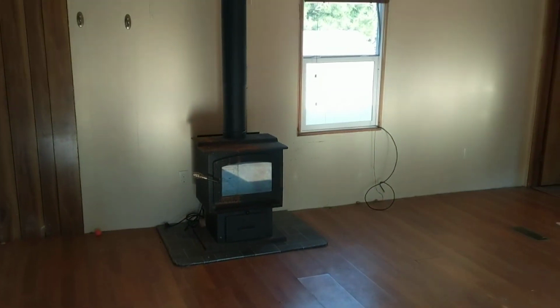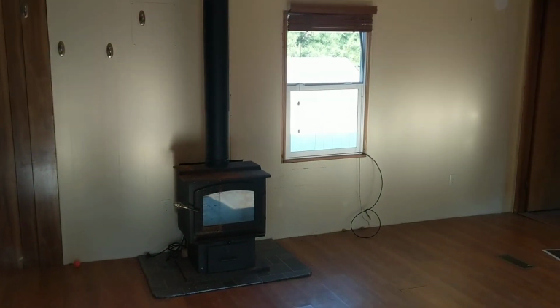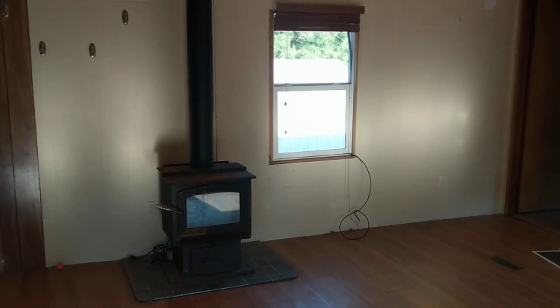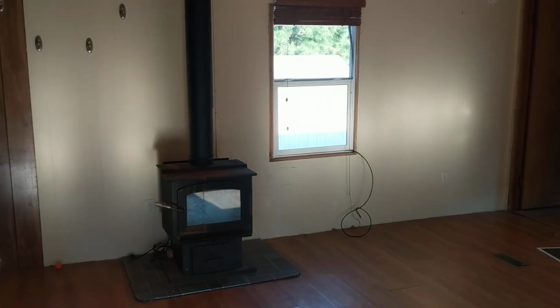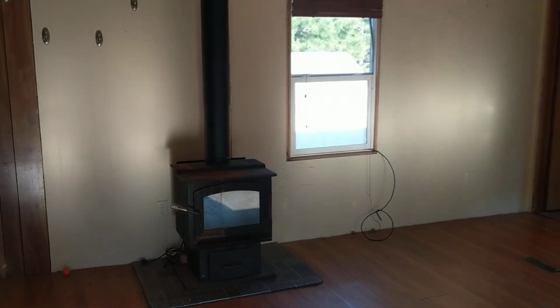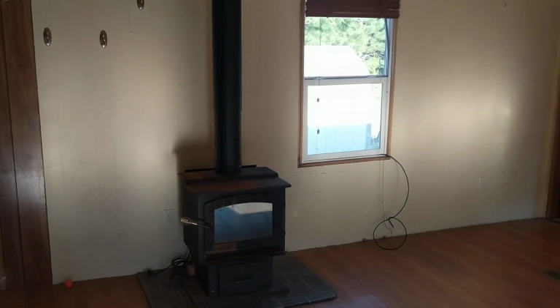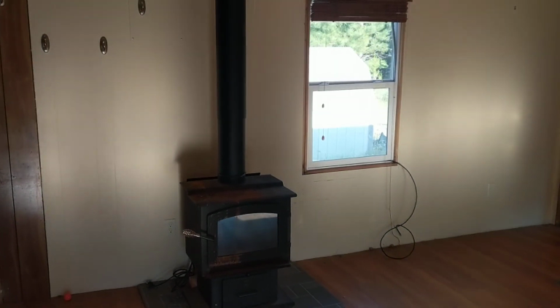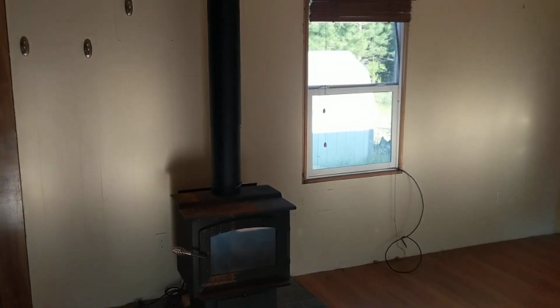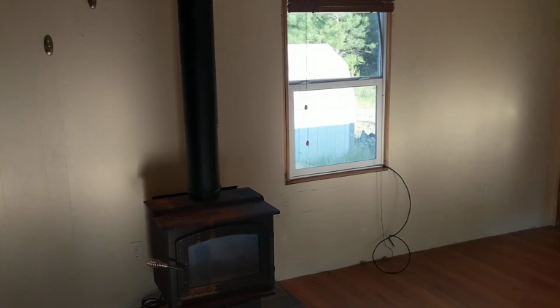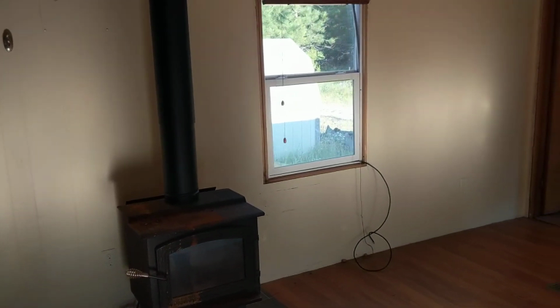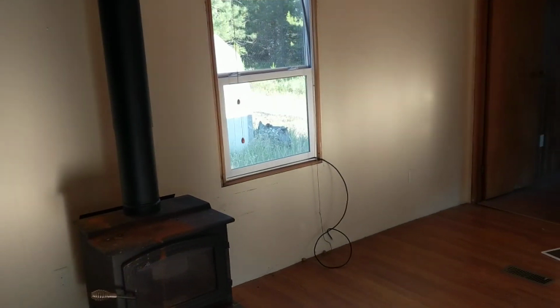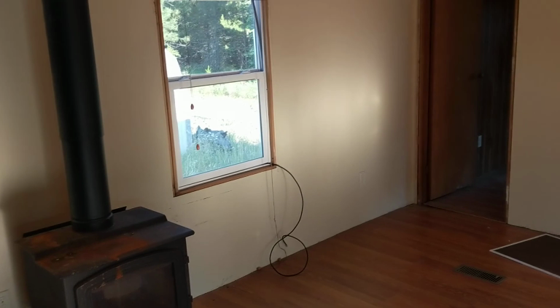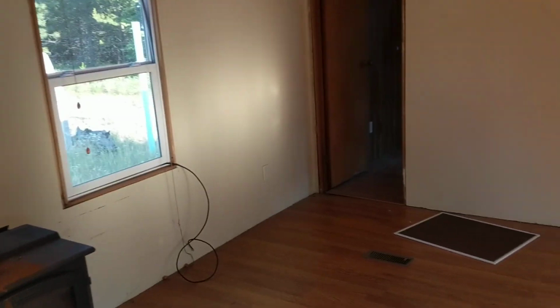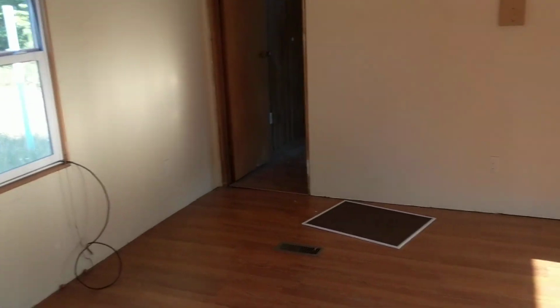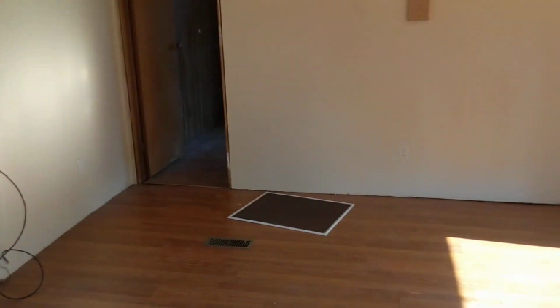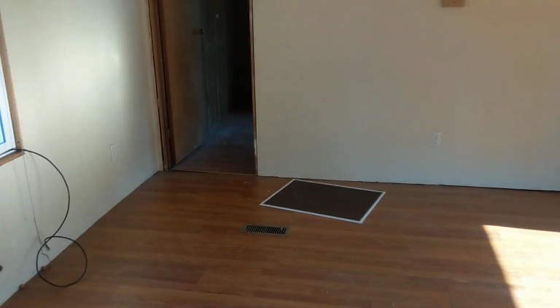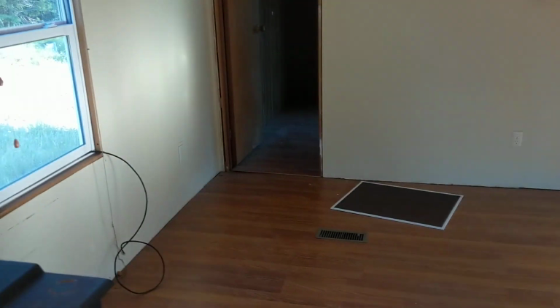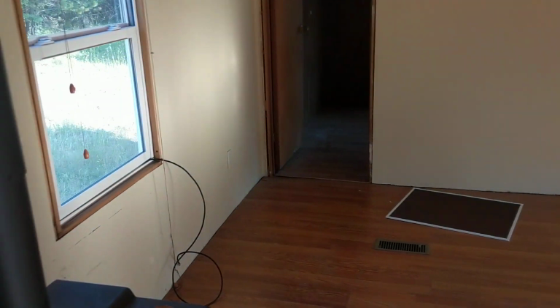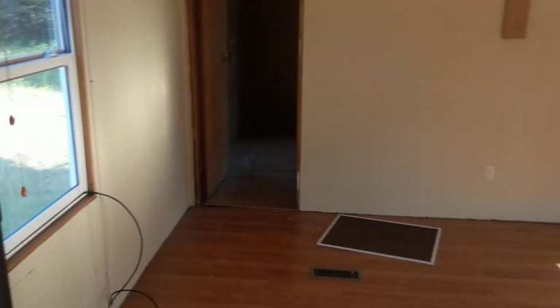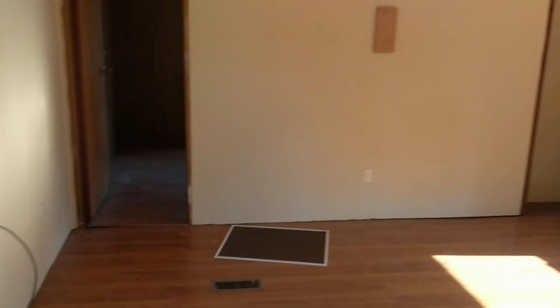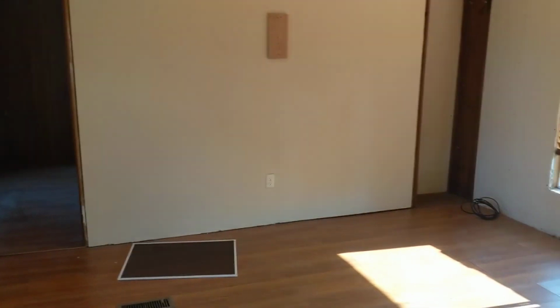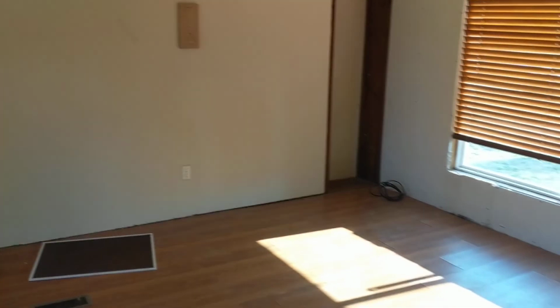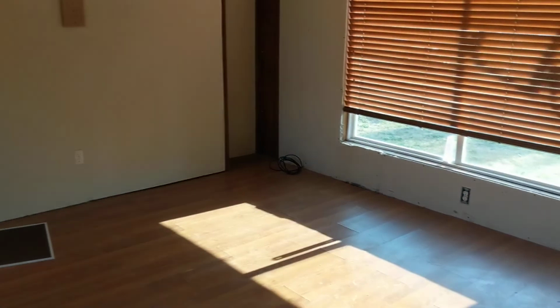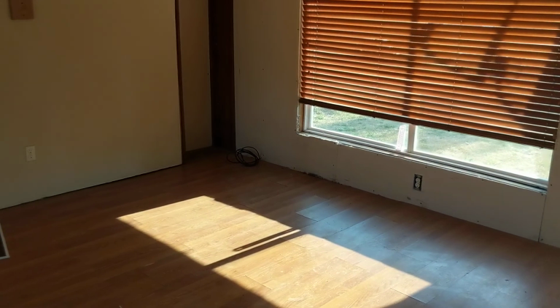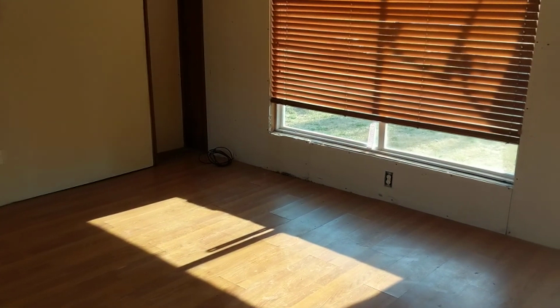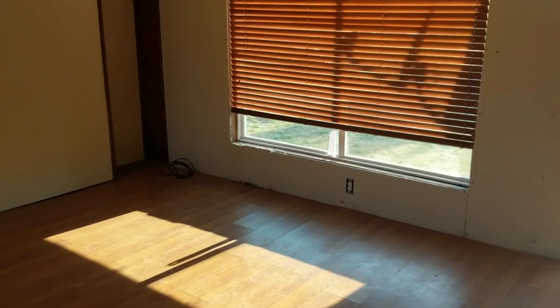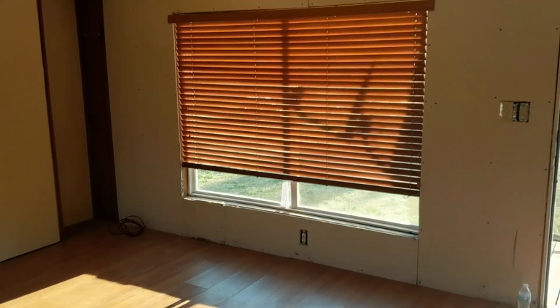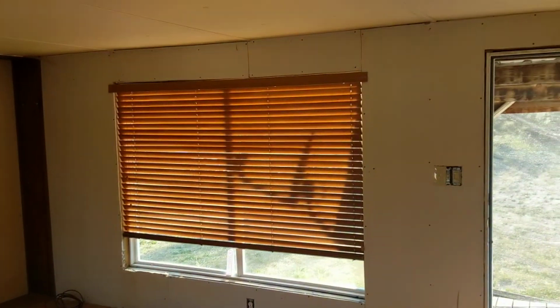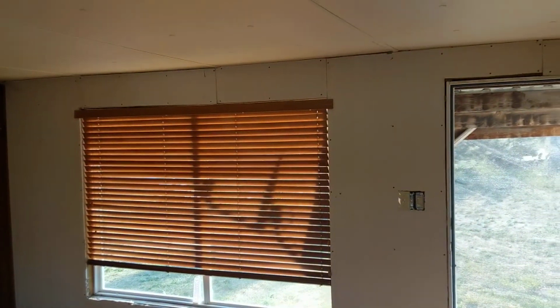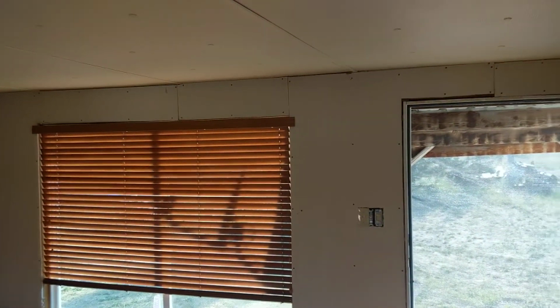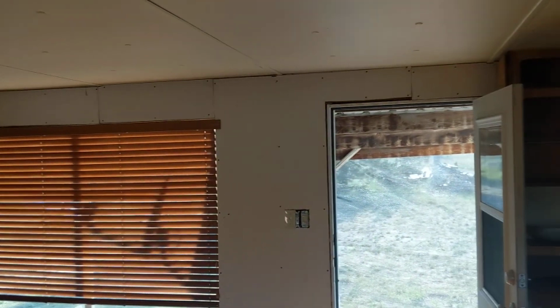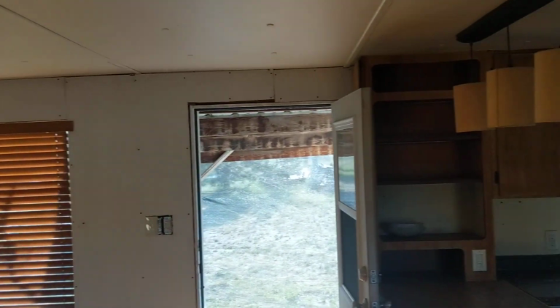There's a wood stove — I think it's a Liberty, I'm not sure. This is the living room. That wall has been drywalled but not finished.